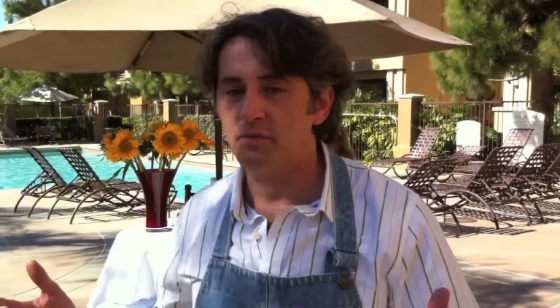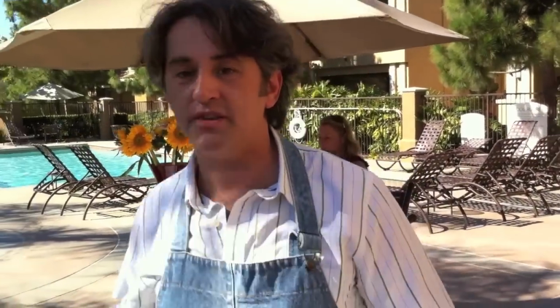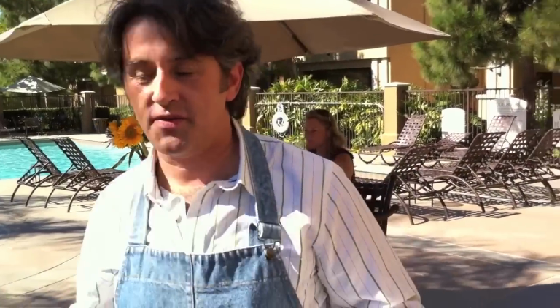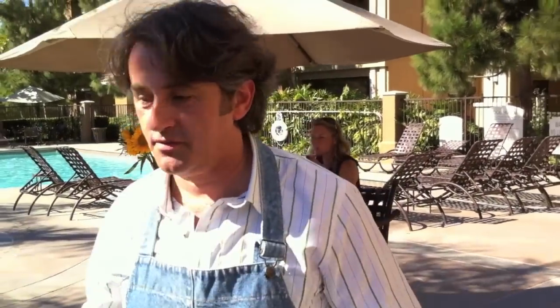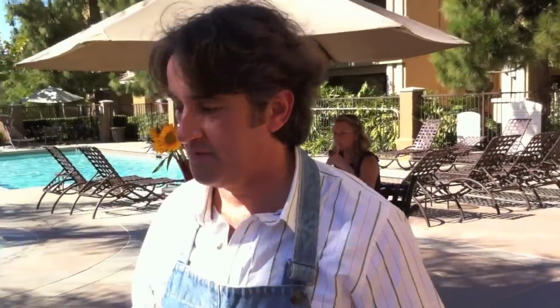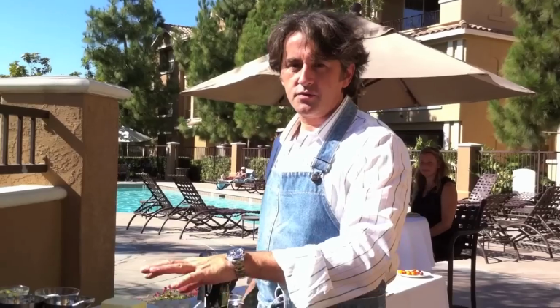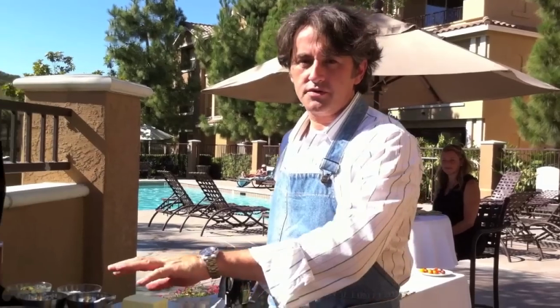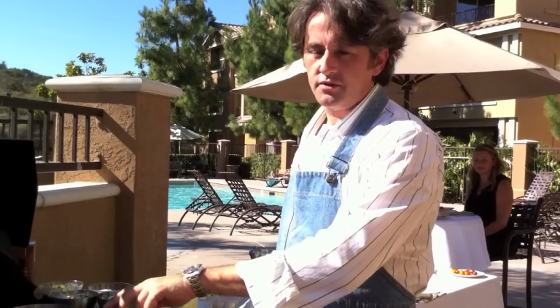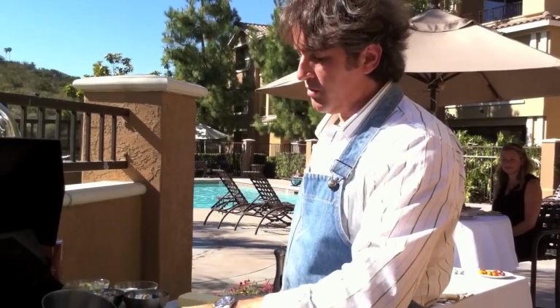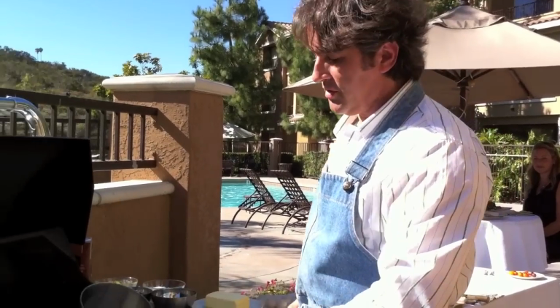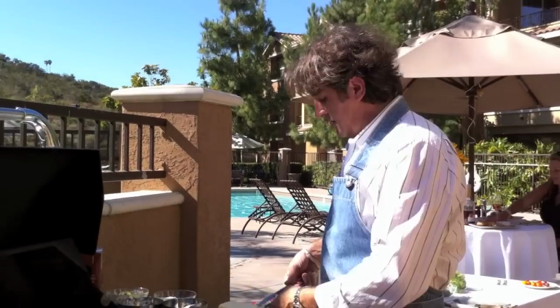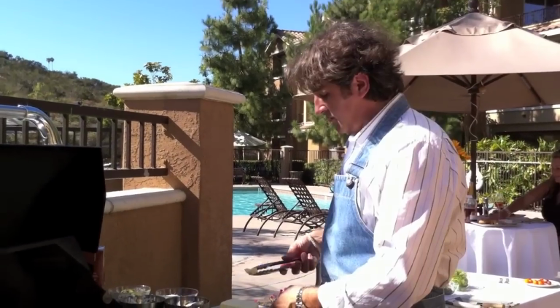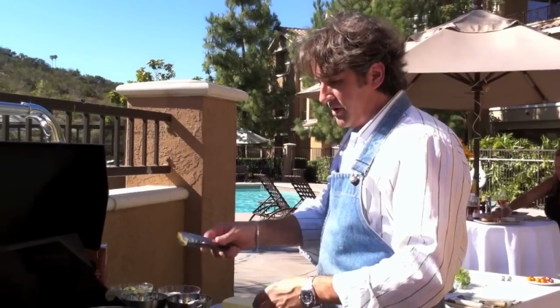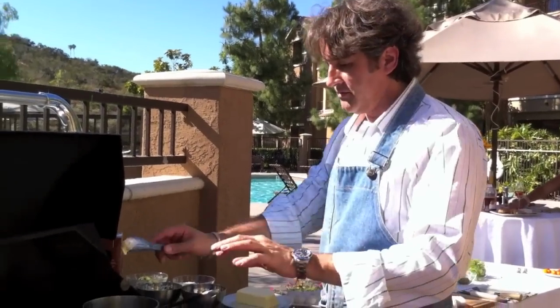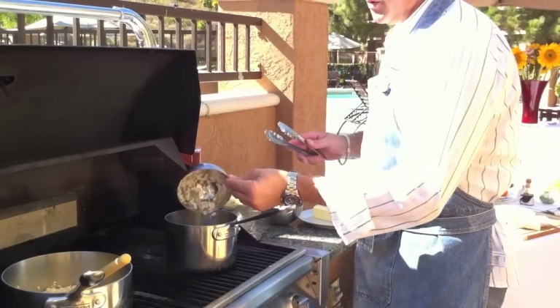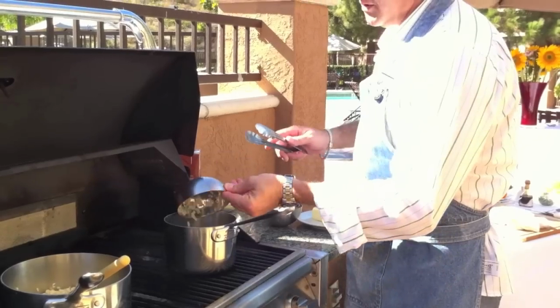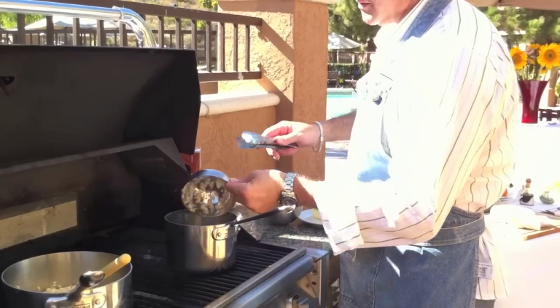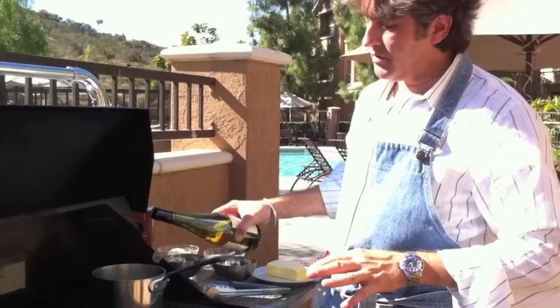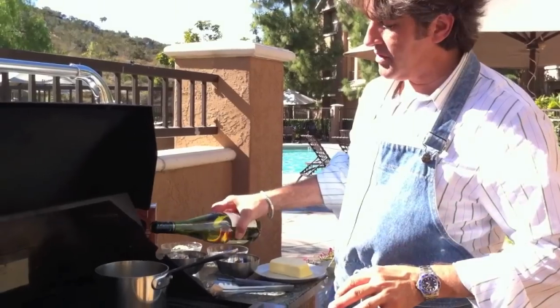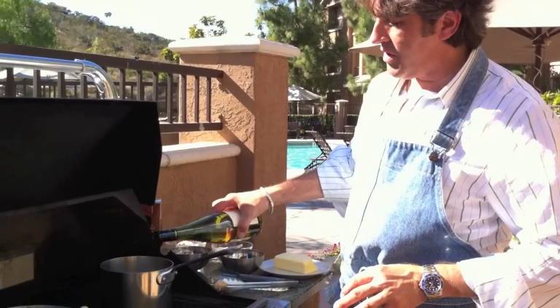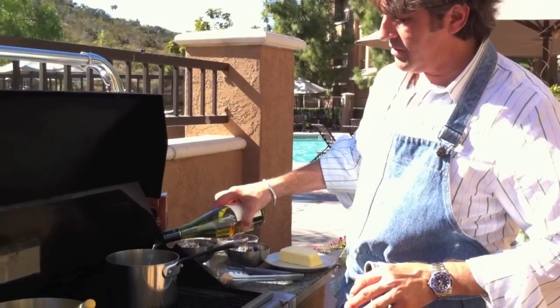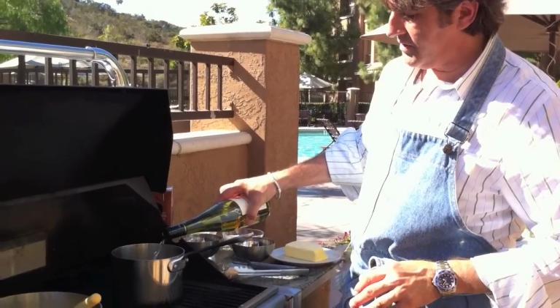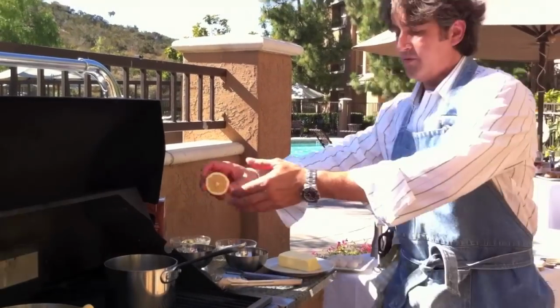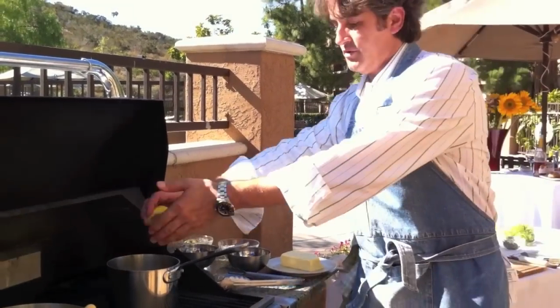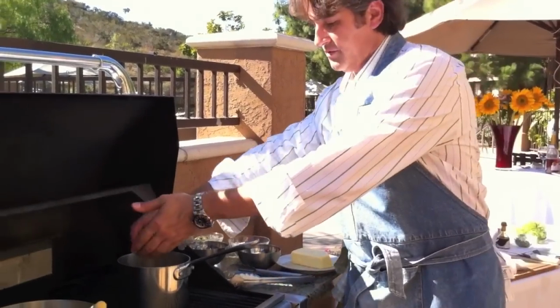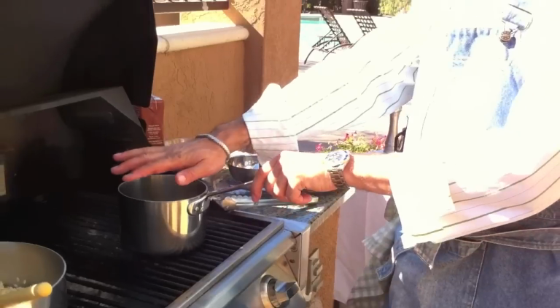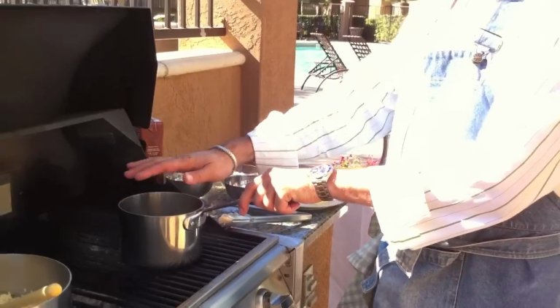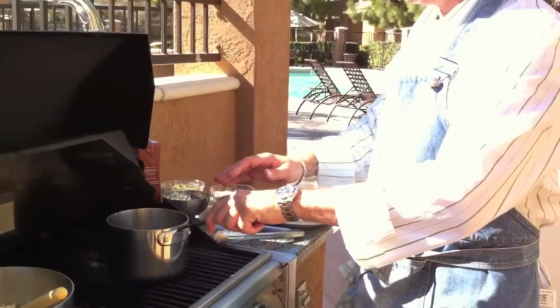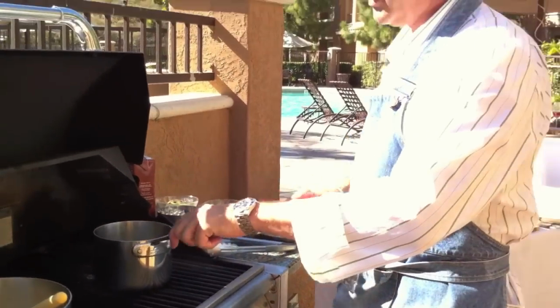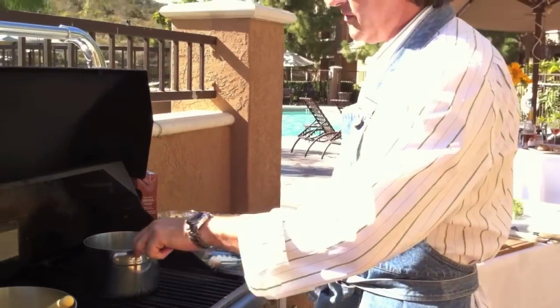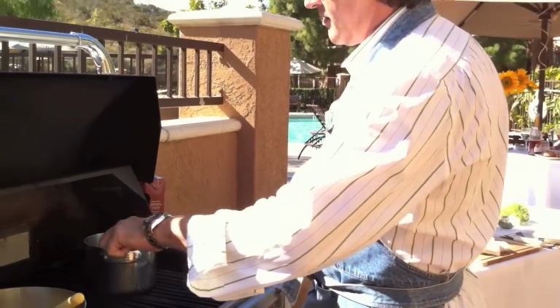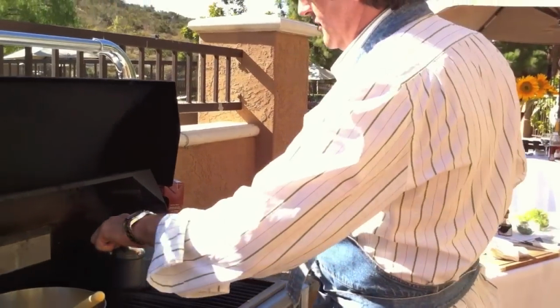First we're going to start the beurre blanc: a little bit of butter, some onions, and a little bit of white wine, lemon juice. Cook this and reduce for about 5 minutes.